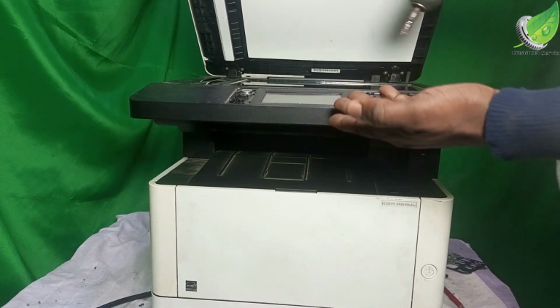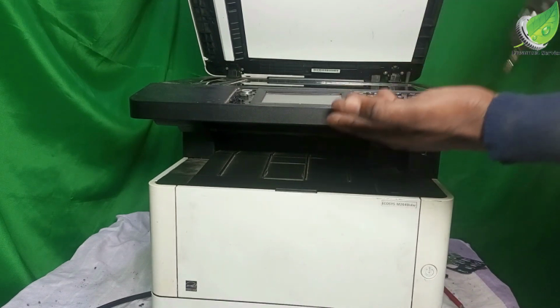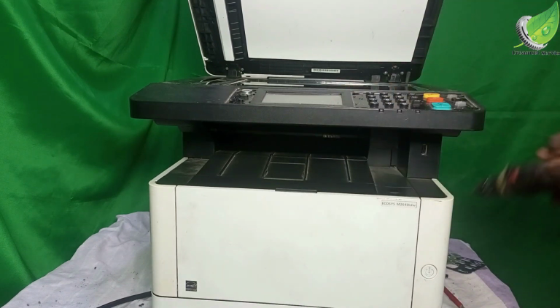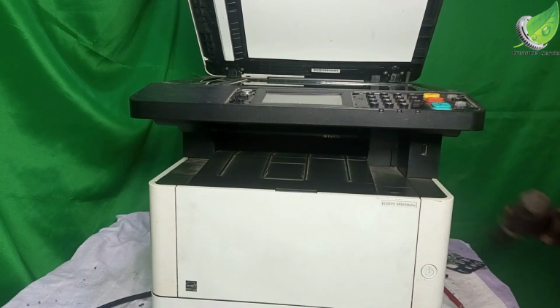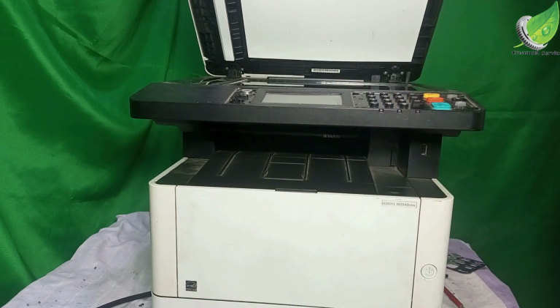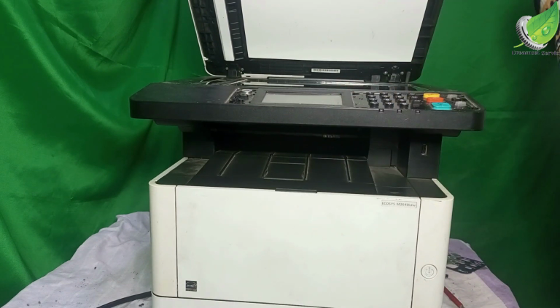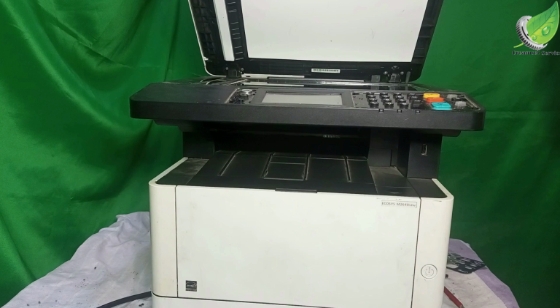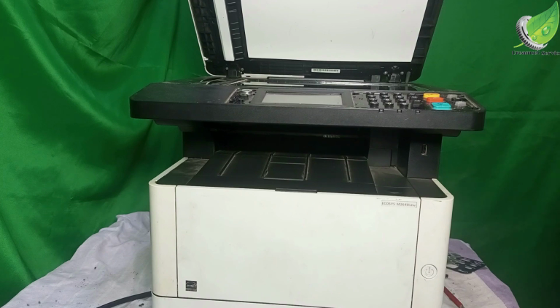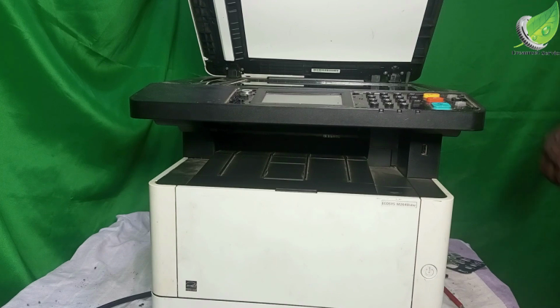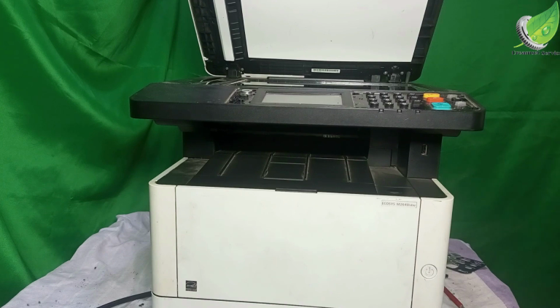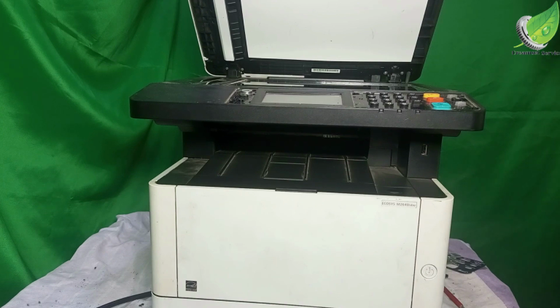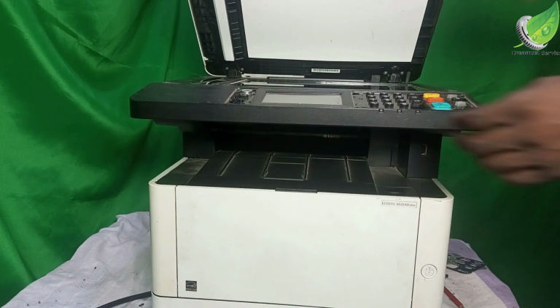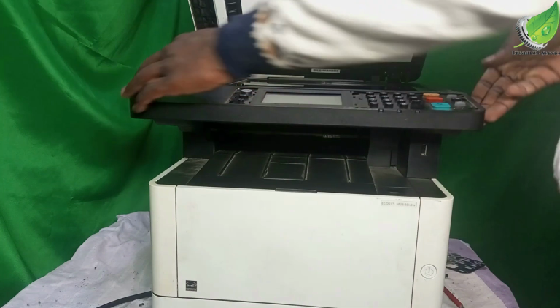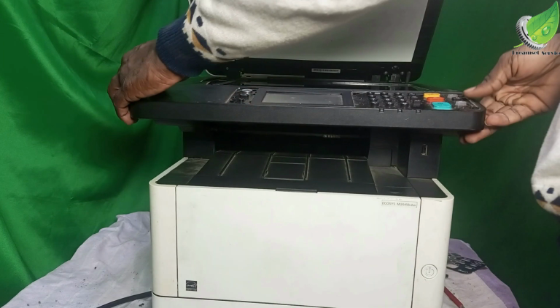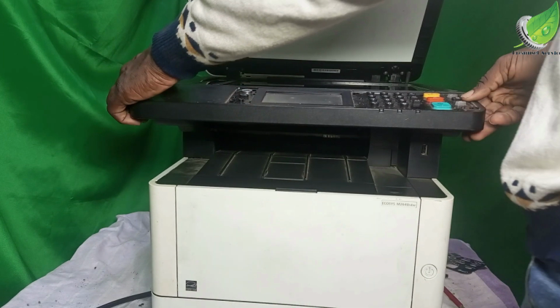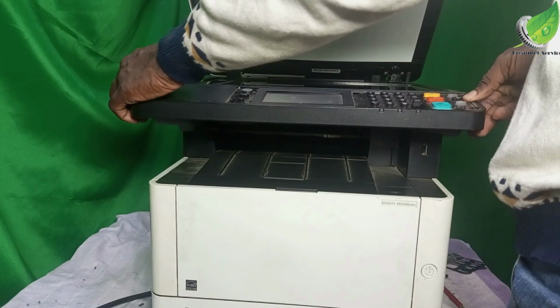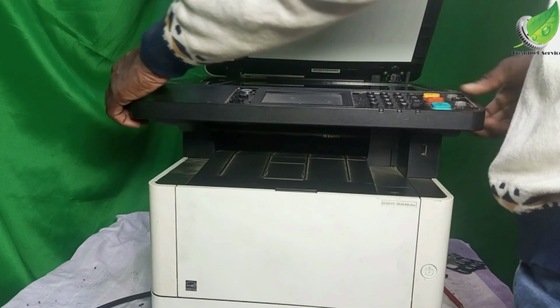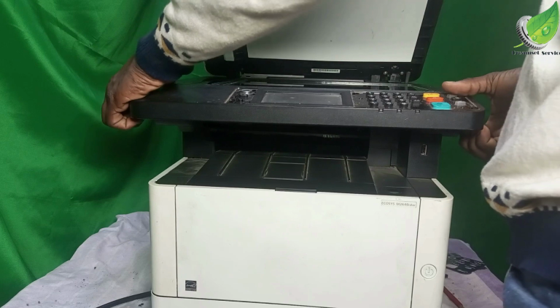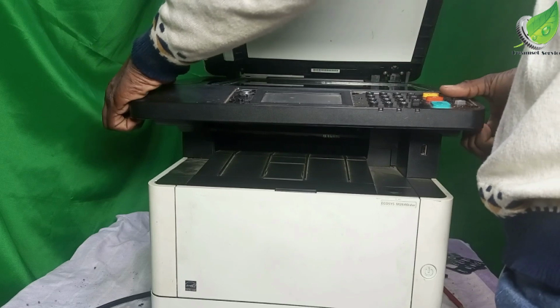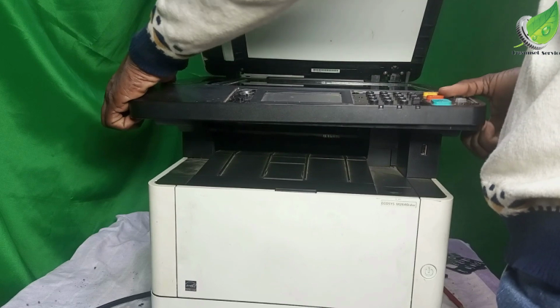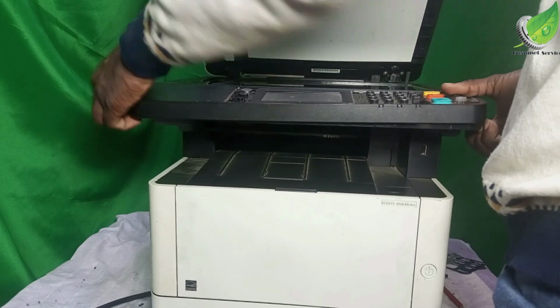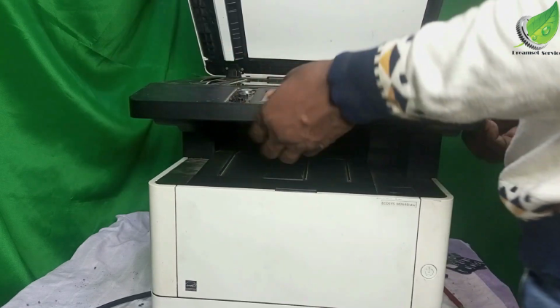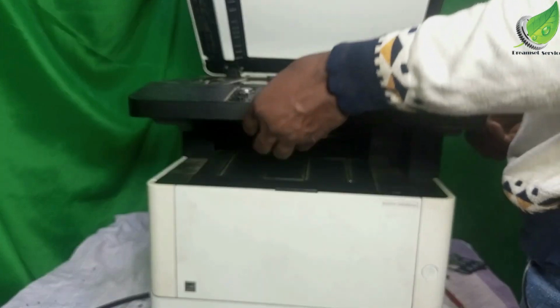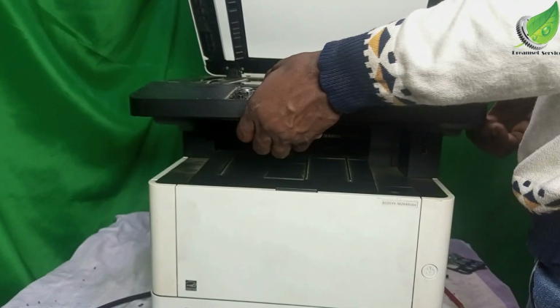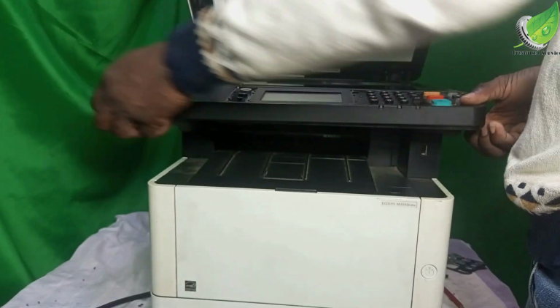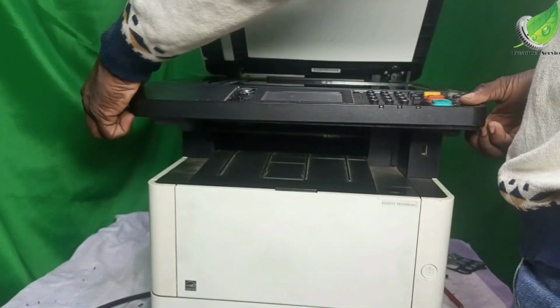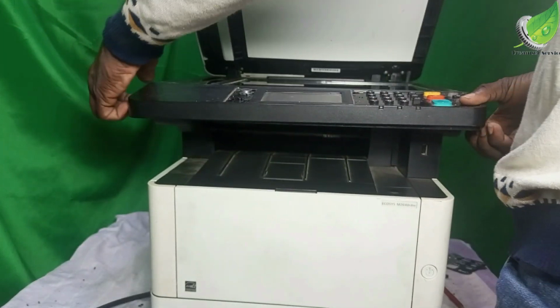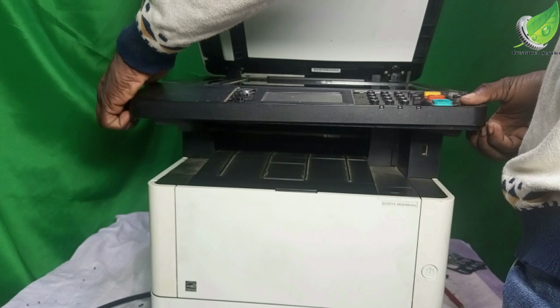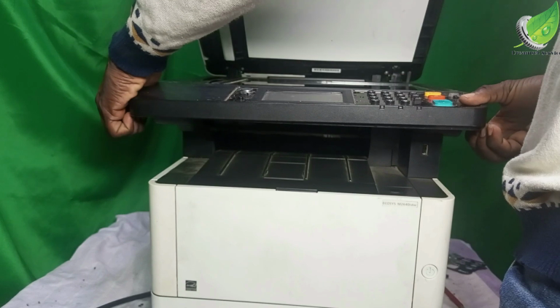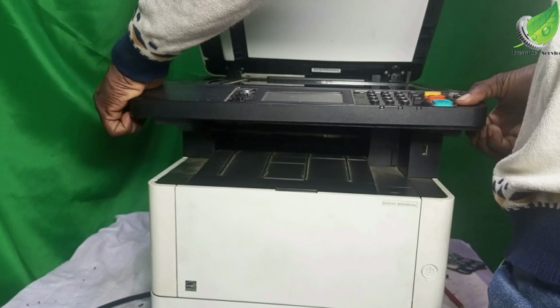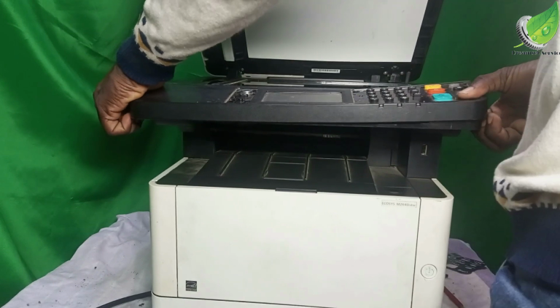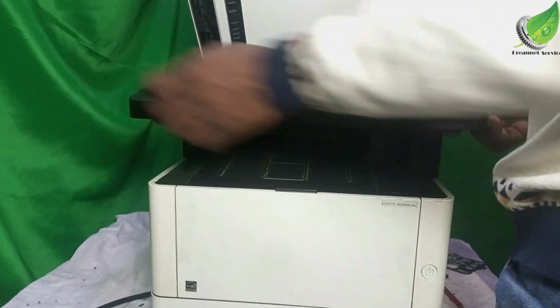The two screws are out. I'm going to remove this front scanner carefully.